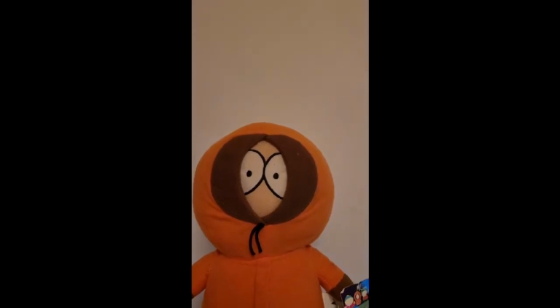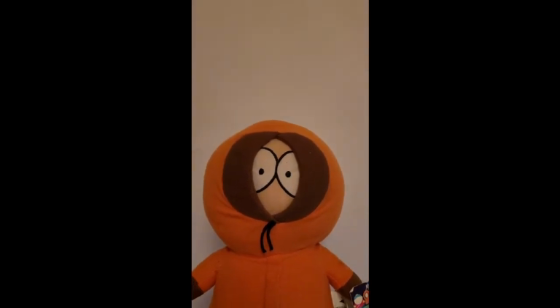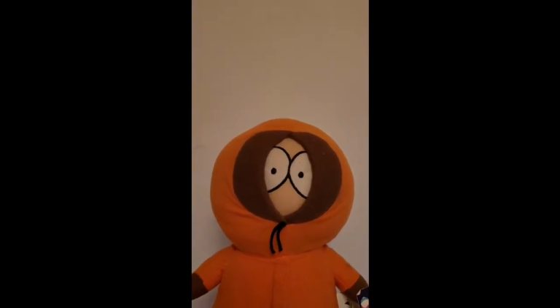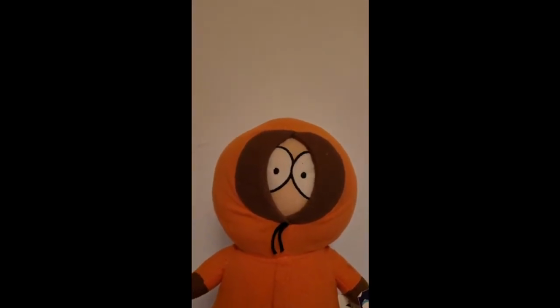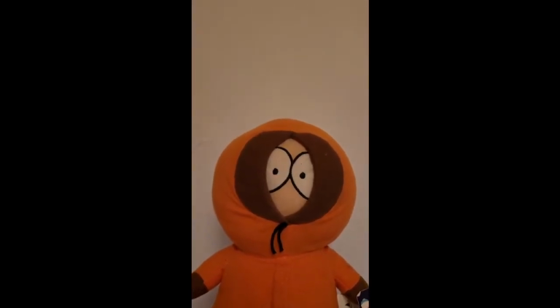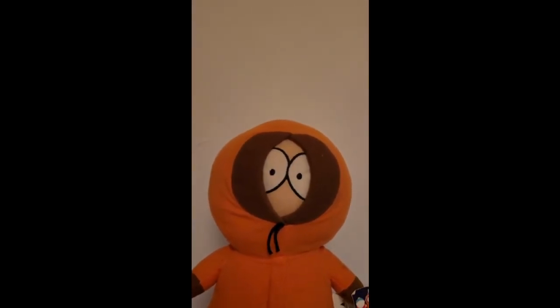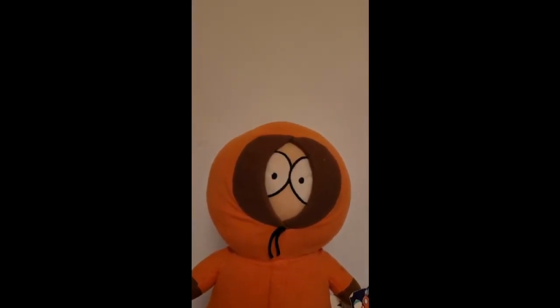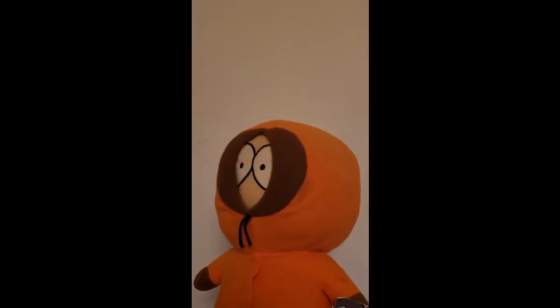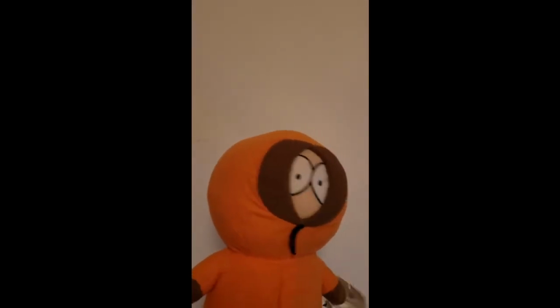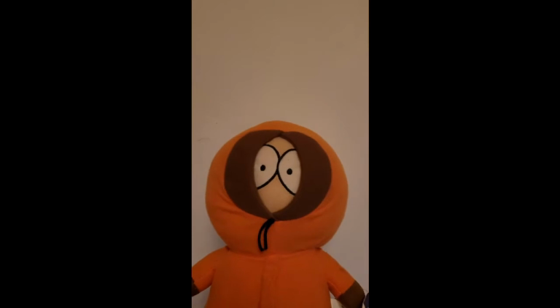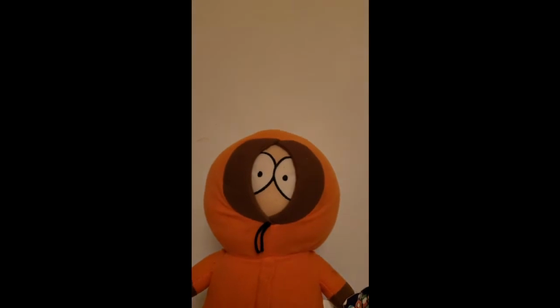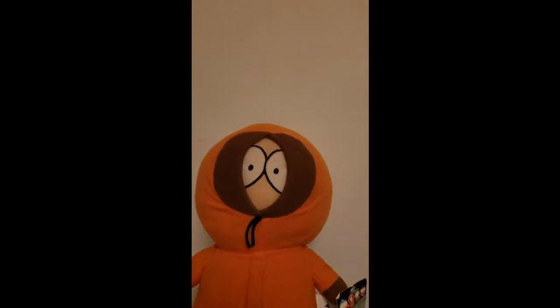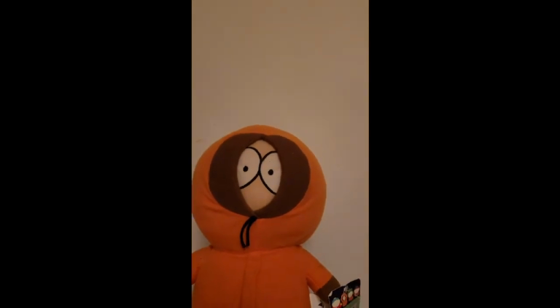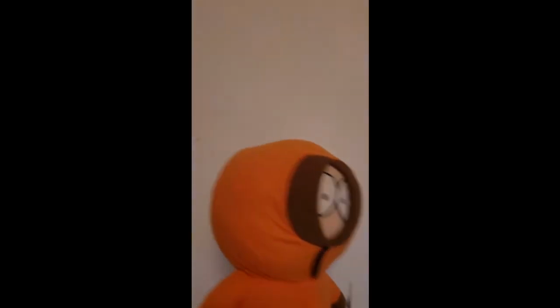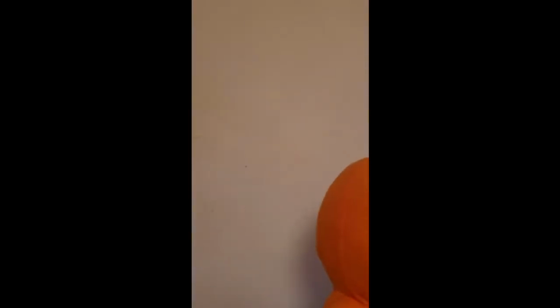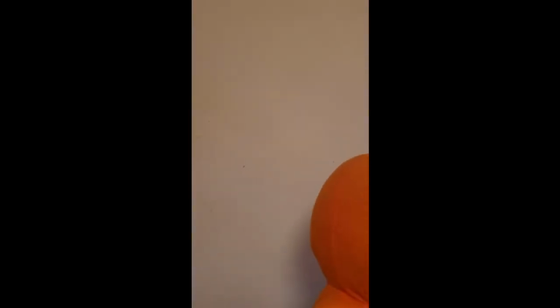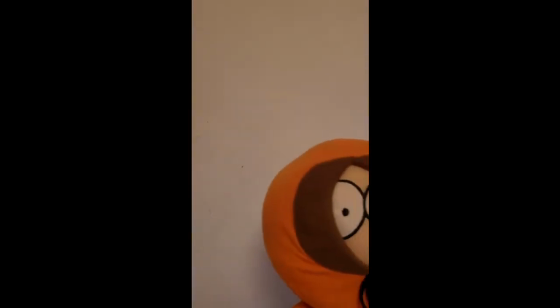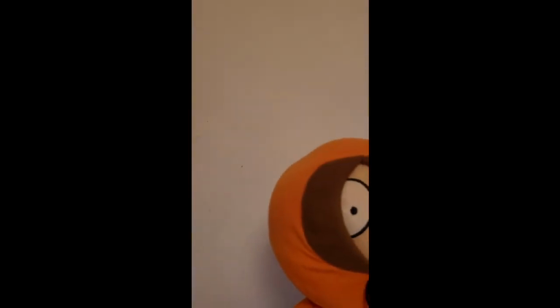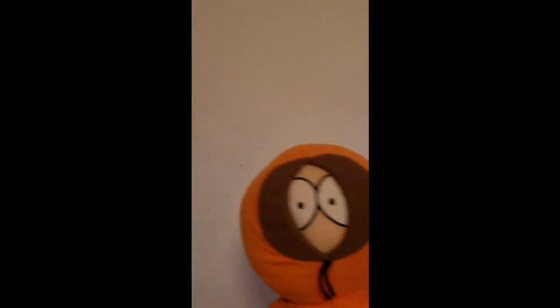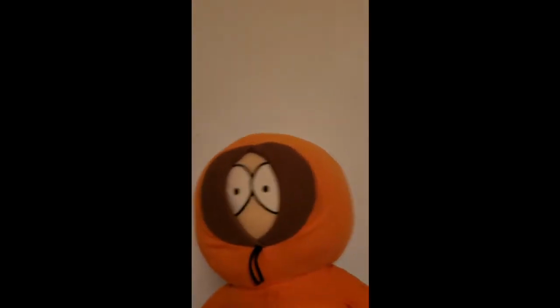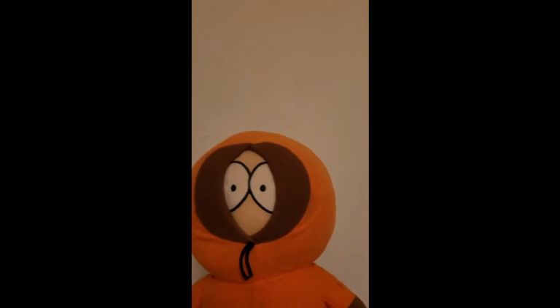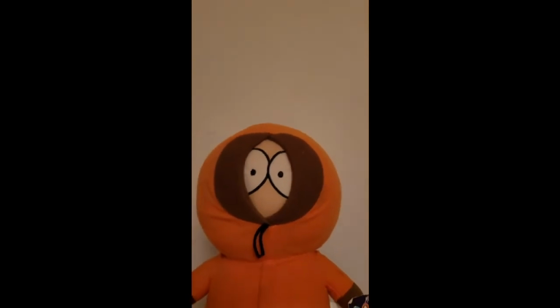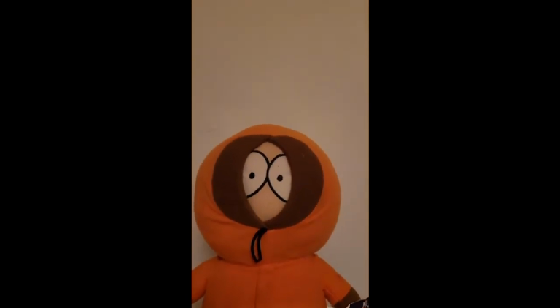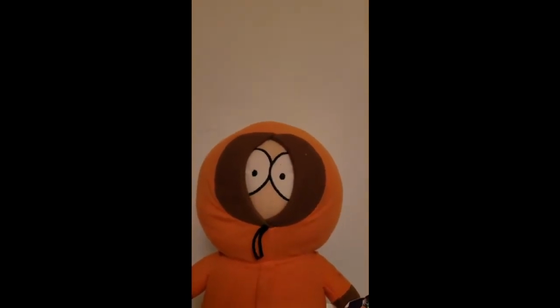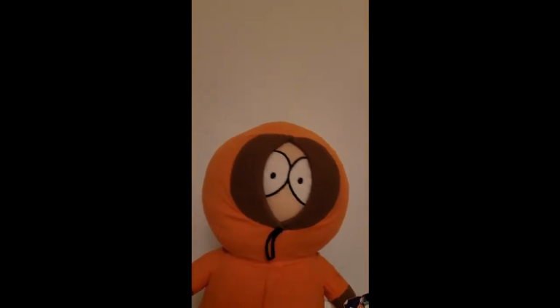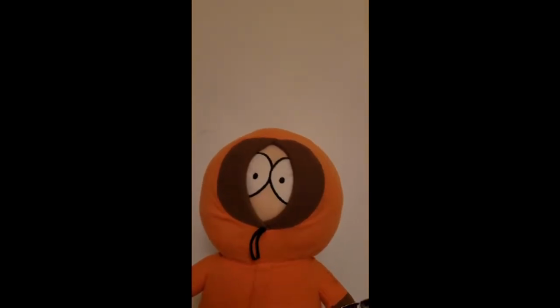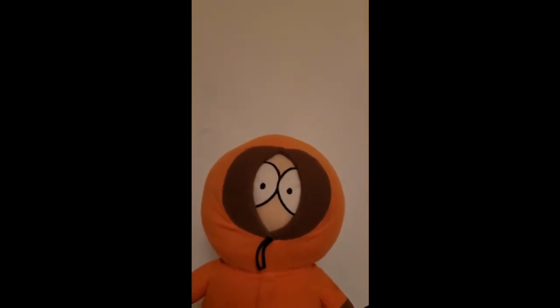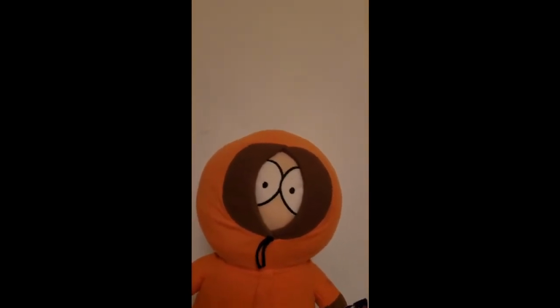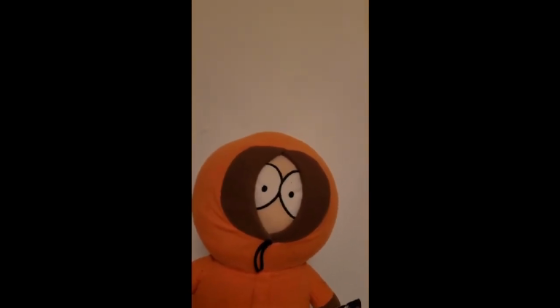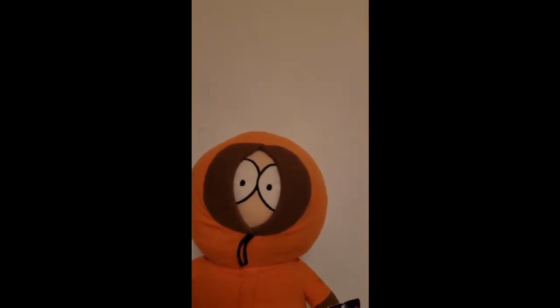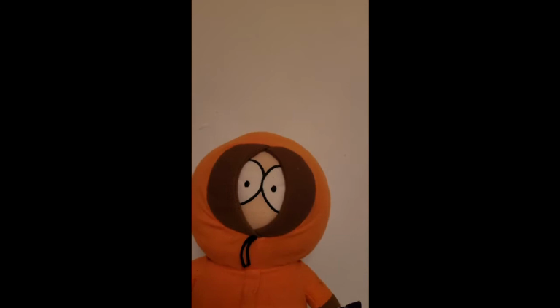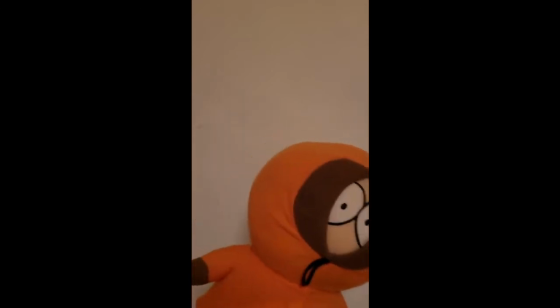Hello and welcome to my easy cooking kitchen. Today Kenny will be in charge of making the intro, because I'm not feeling like it. So Kenny, get back there. What we'll be making today is cheese pasta fritters. Hope you enjoy it and let's go.